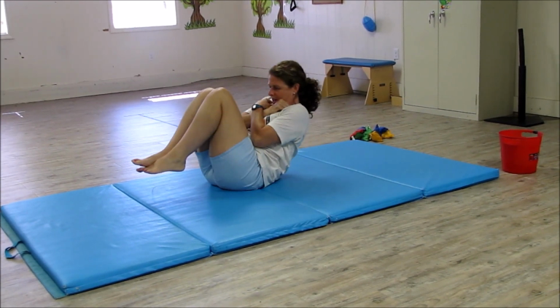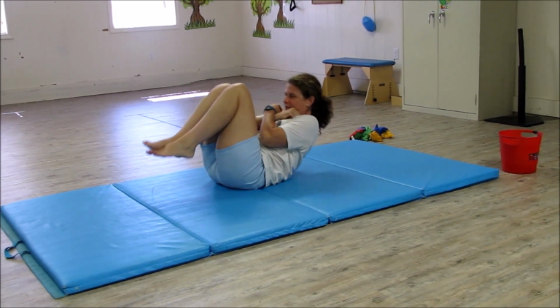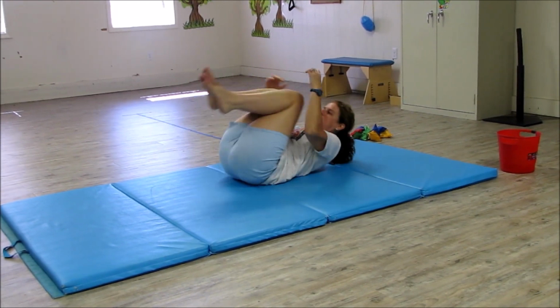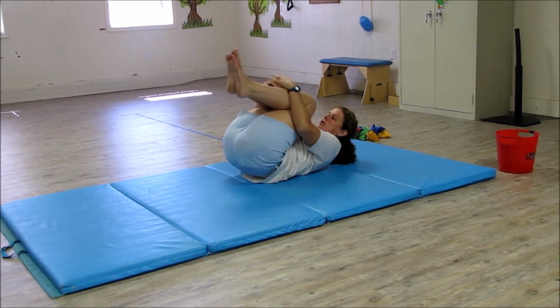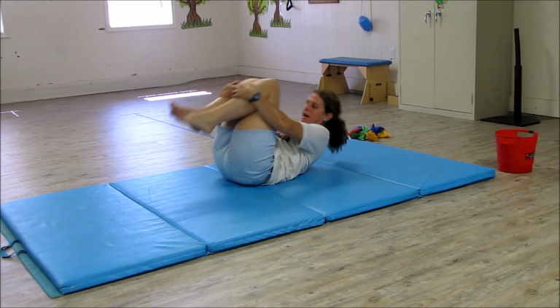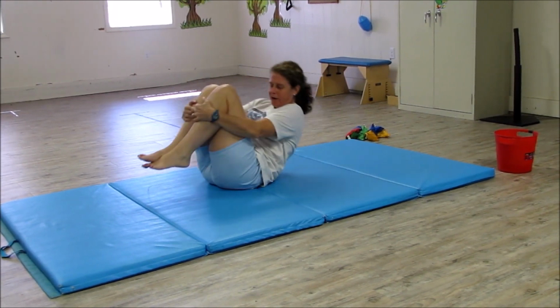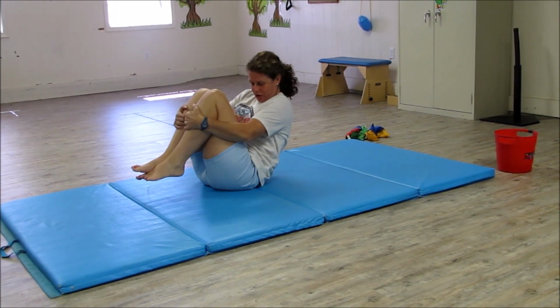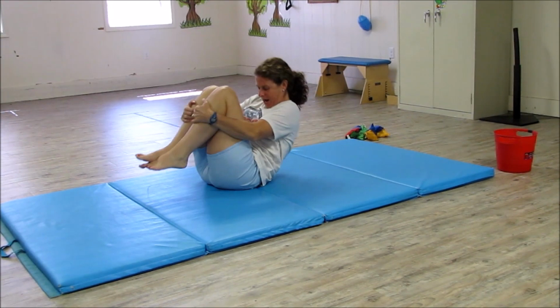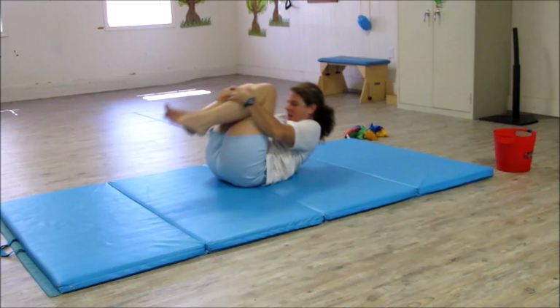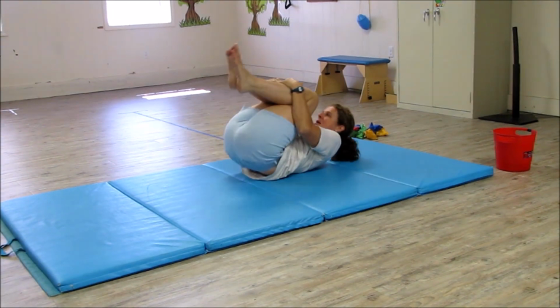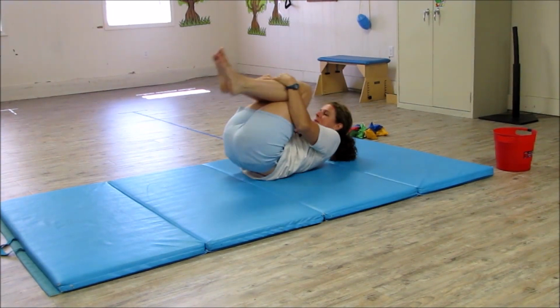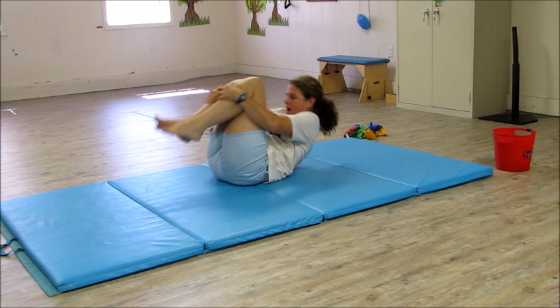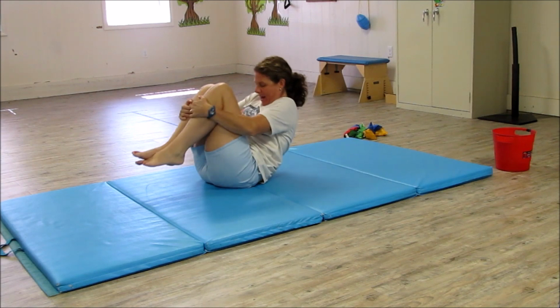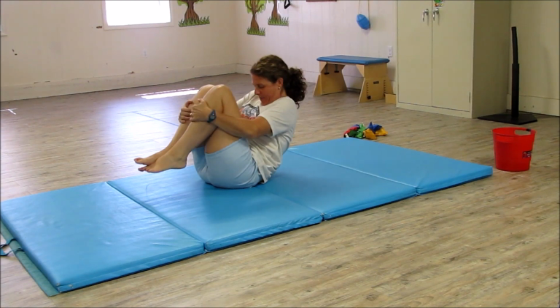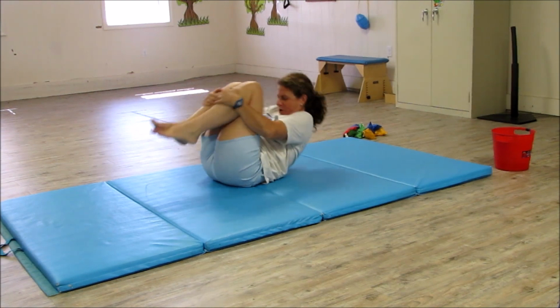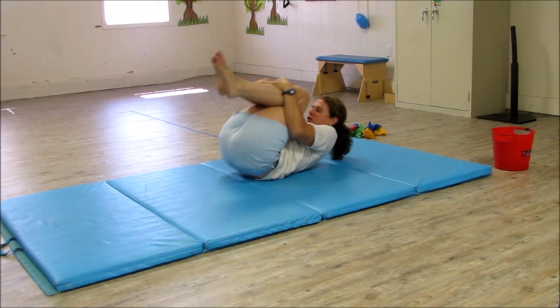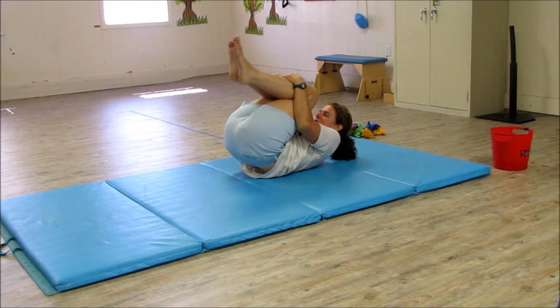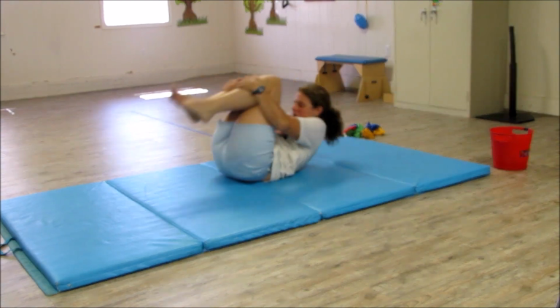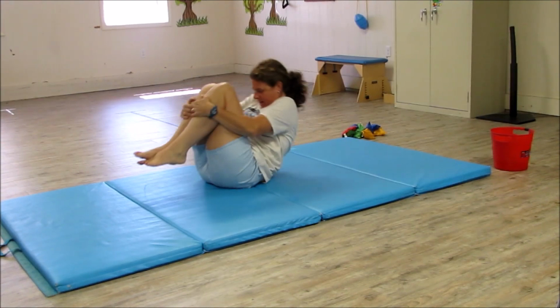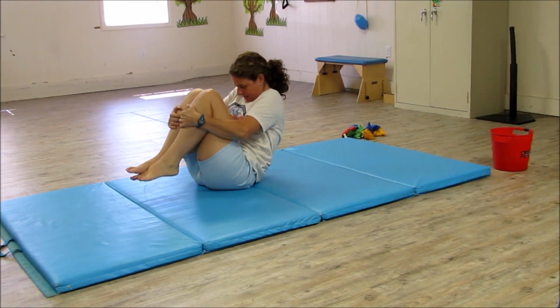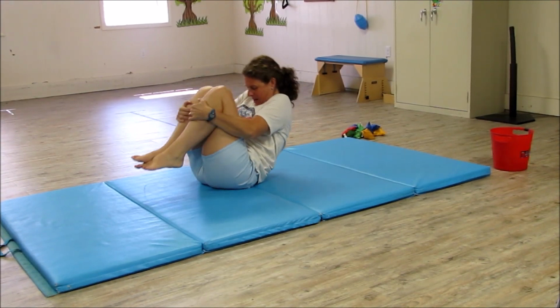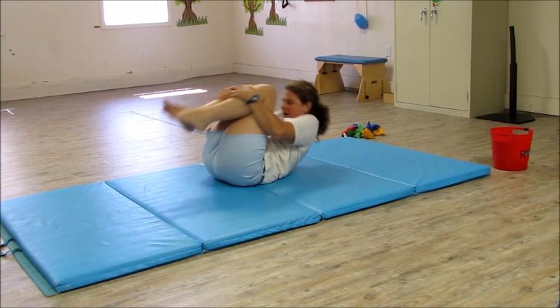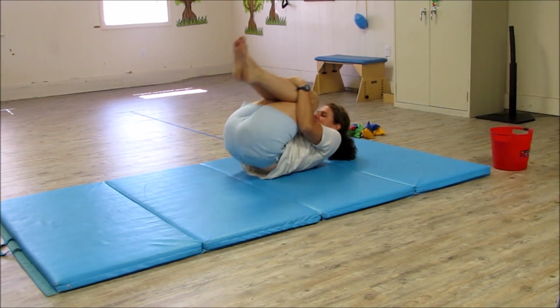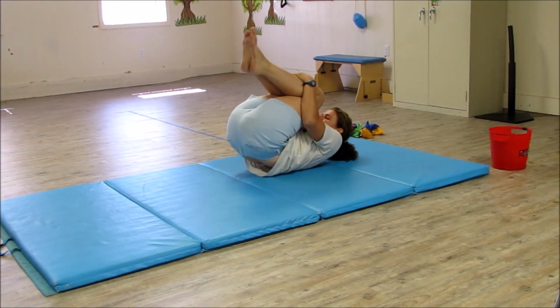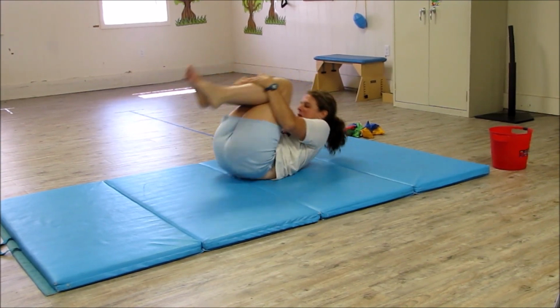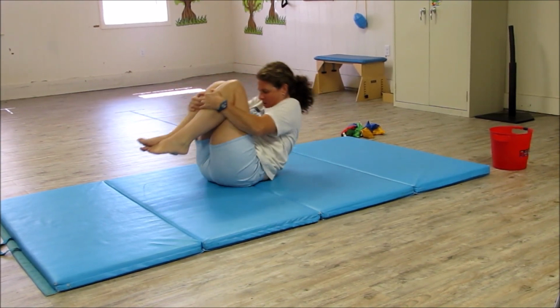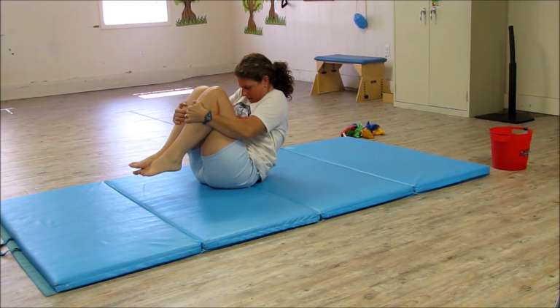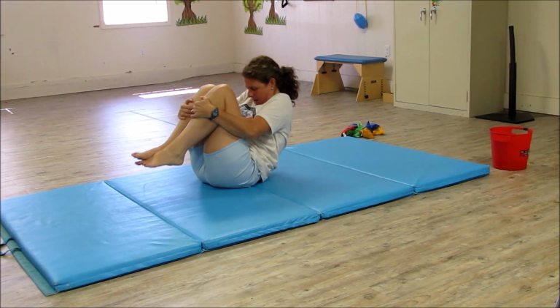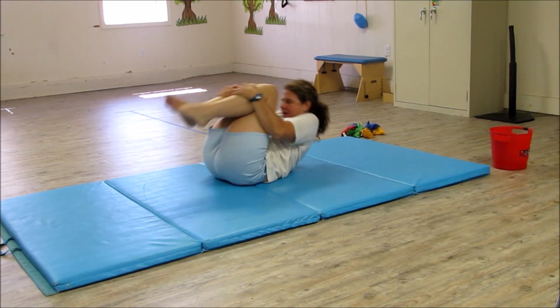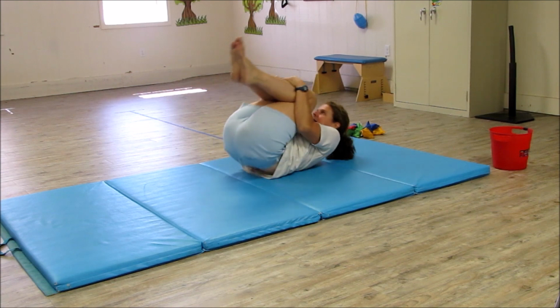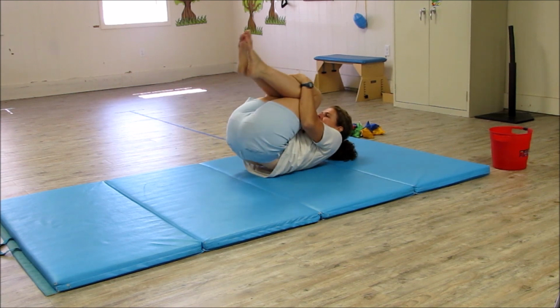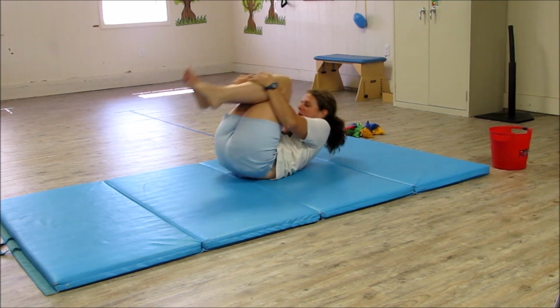You need to grab around your knees, keep your head up, keep it on your chest, and rolling hold. Back and forth.